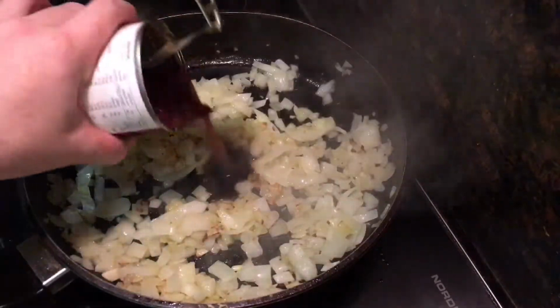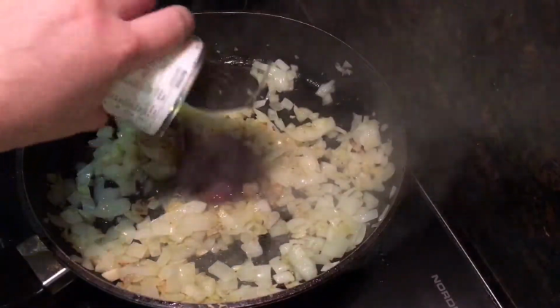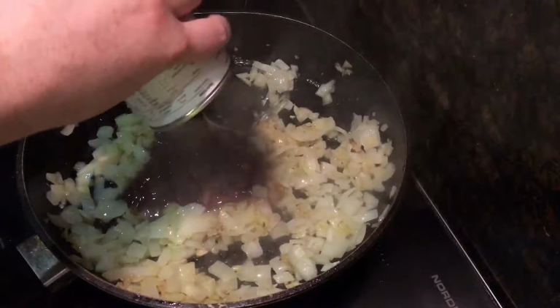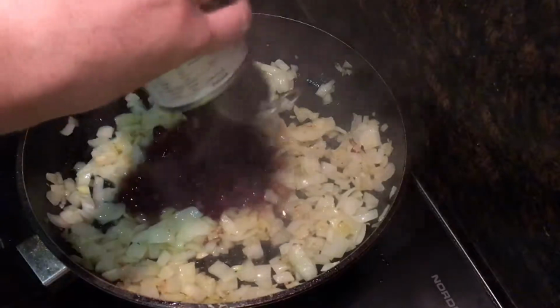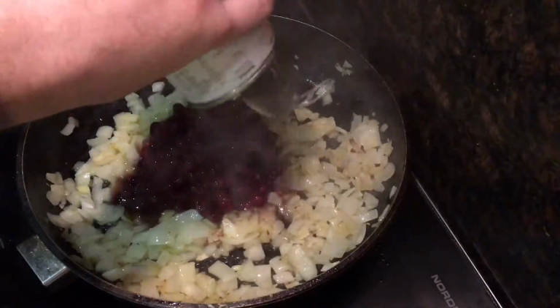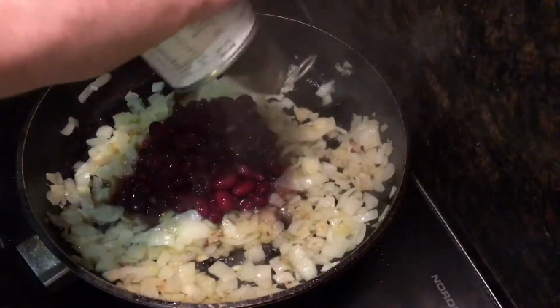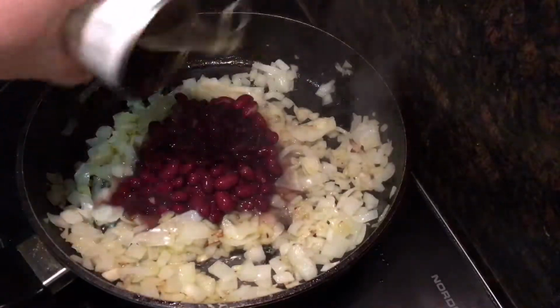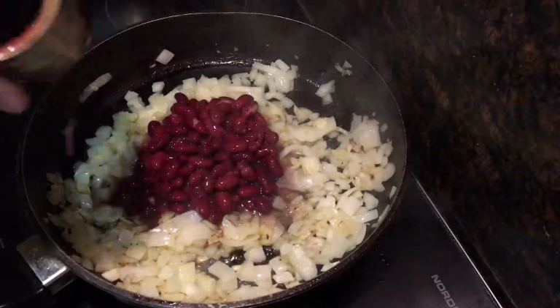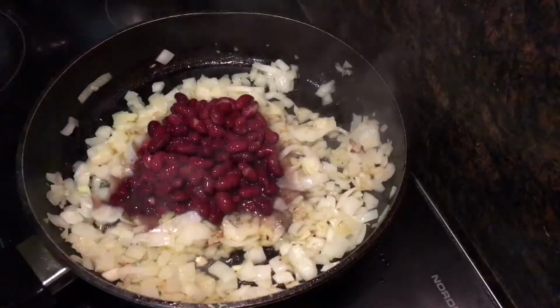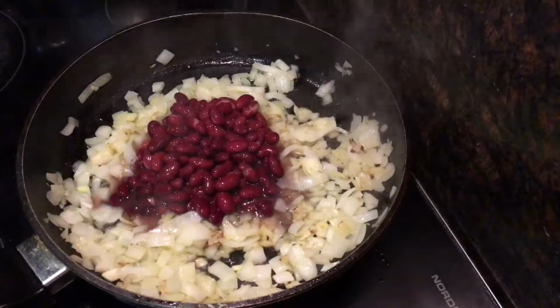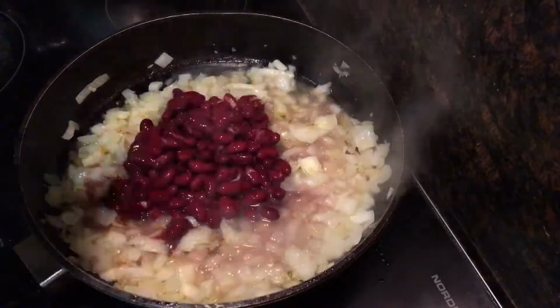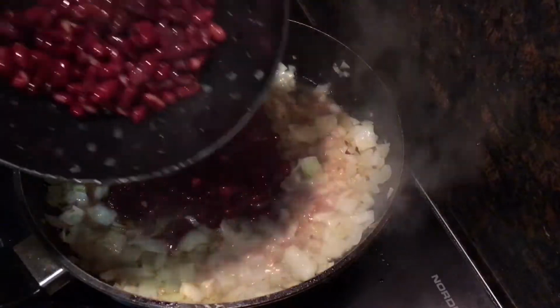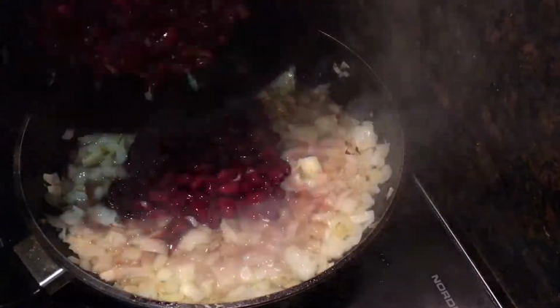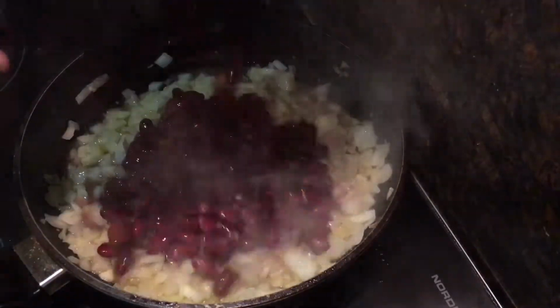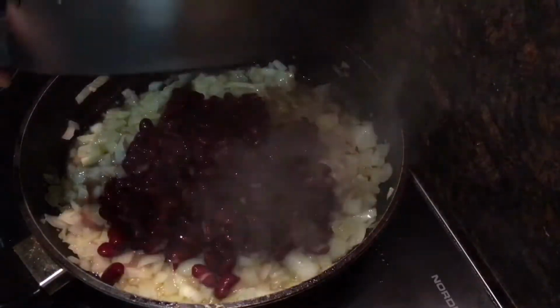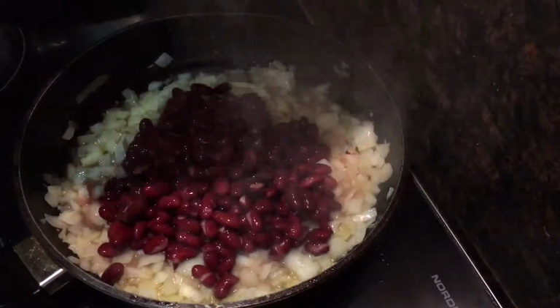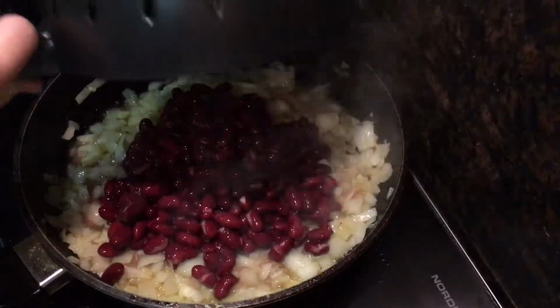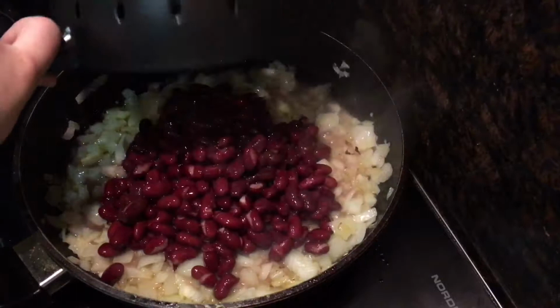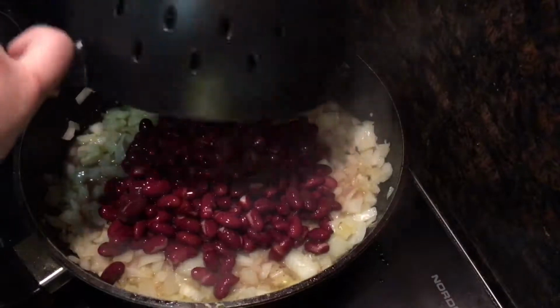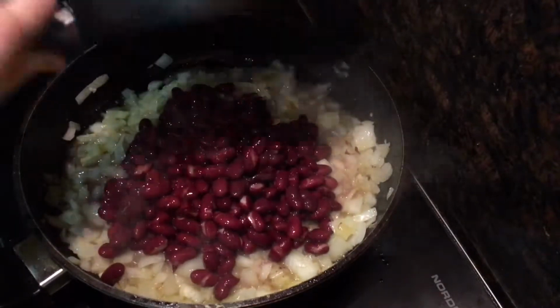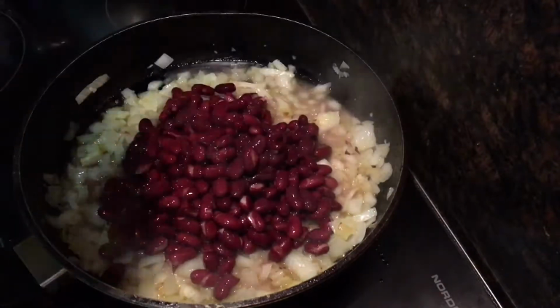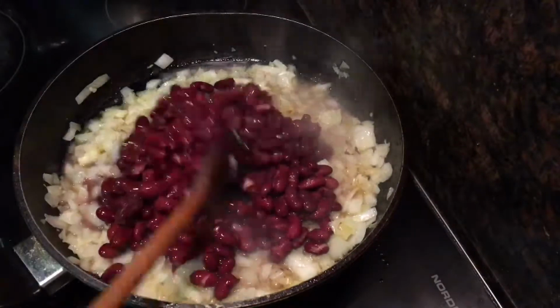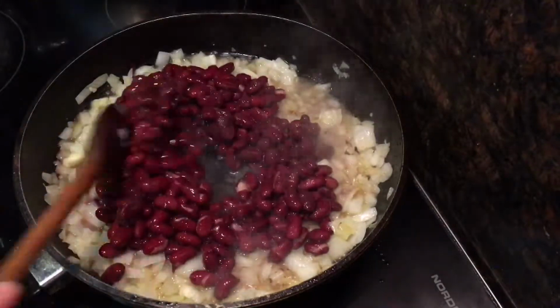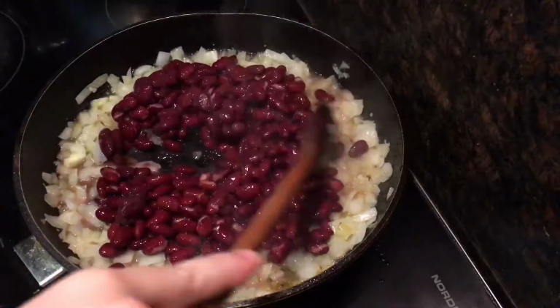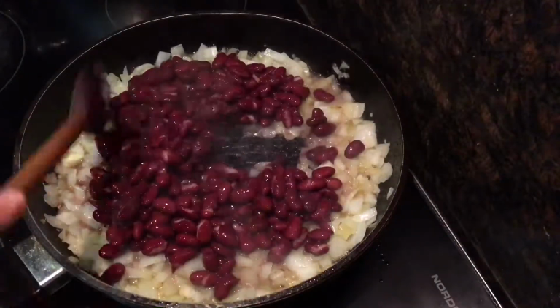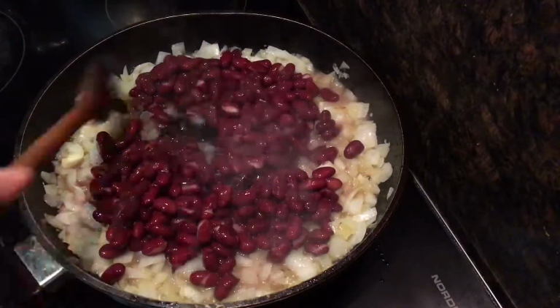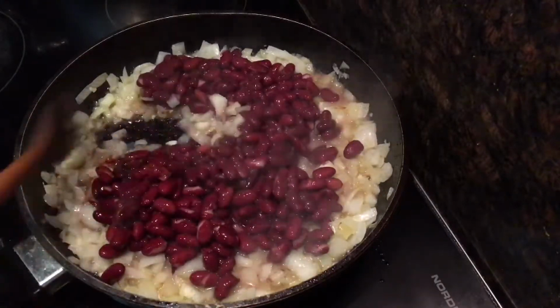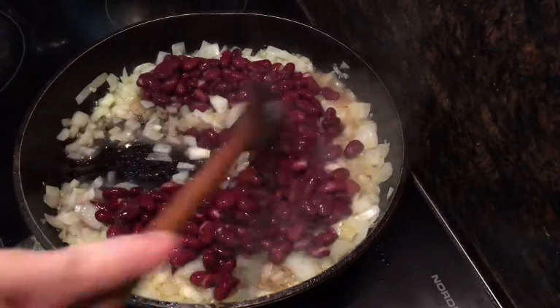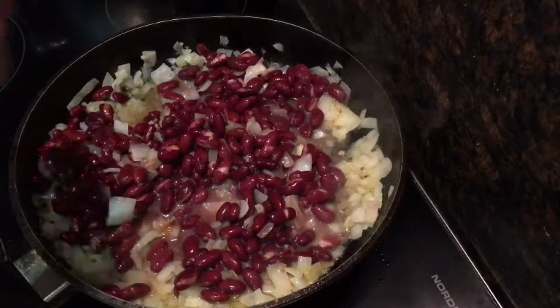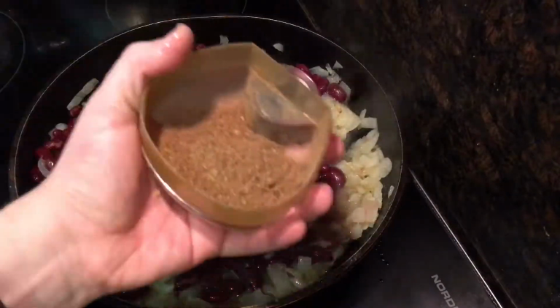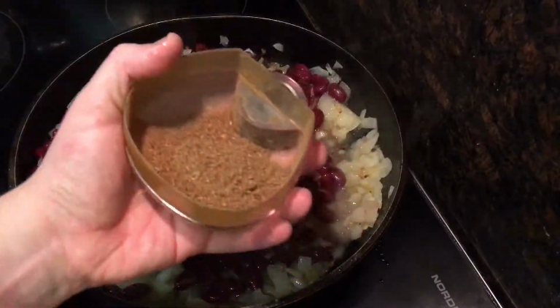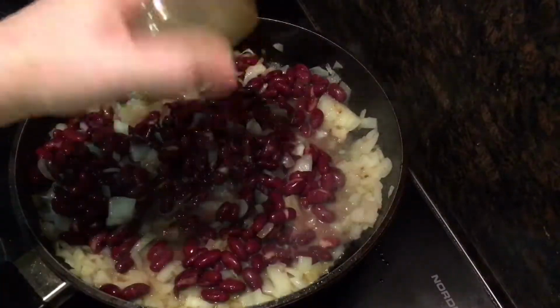Then add 1 tin of red kidney beans including all the liquid, plus another tin that has been drained and rinsed. Give all of that a really good stir before you add your spices.